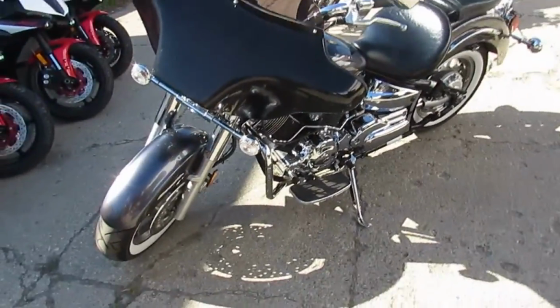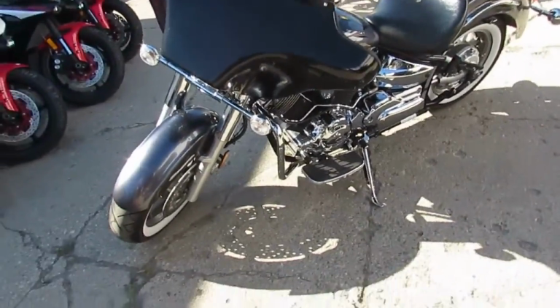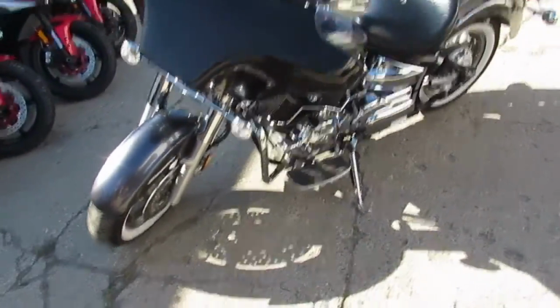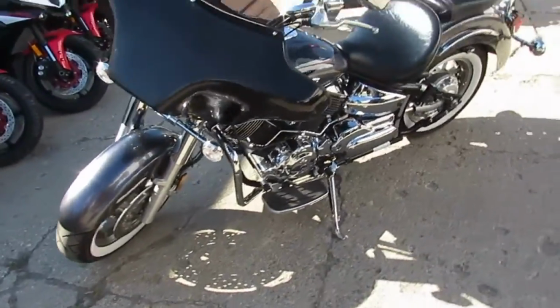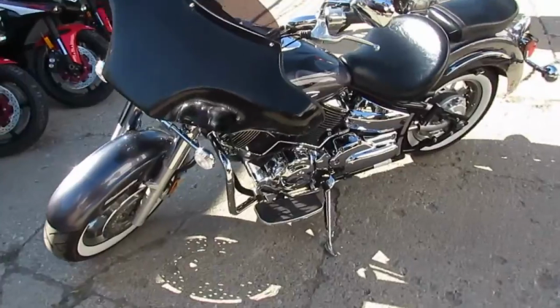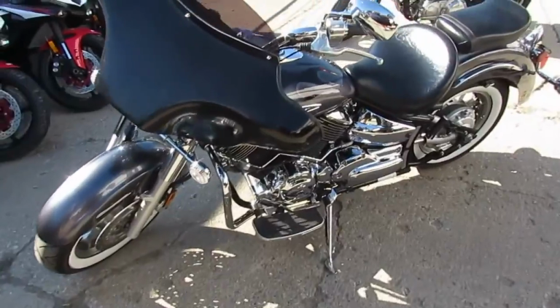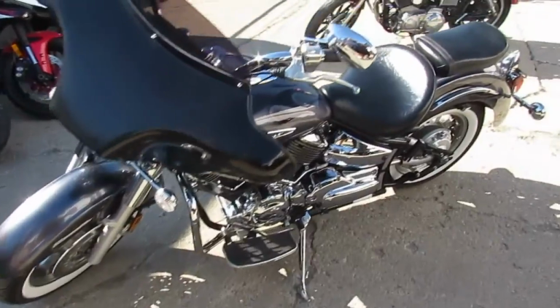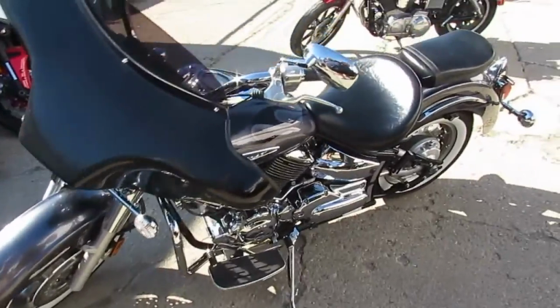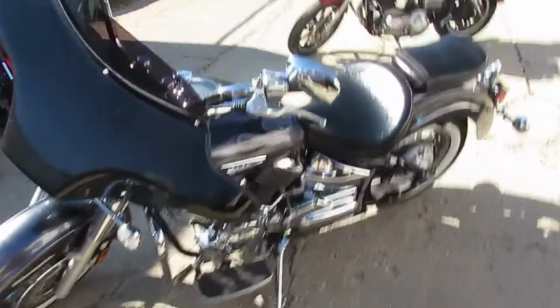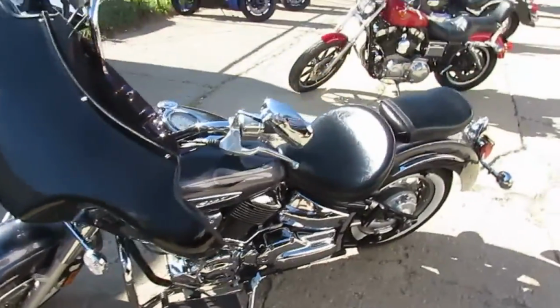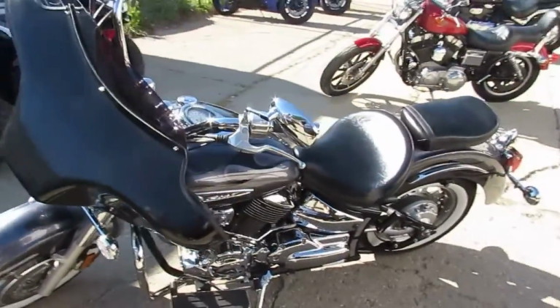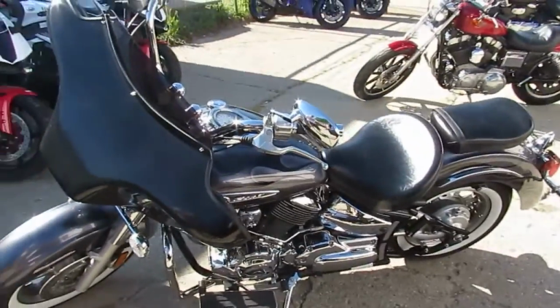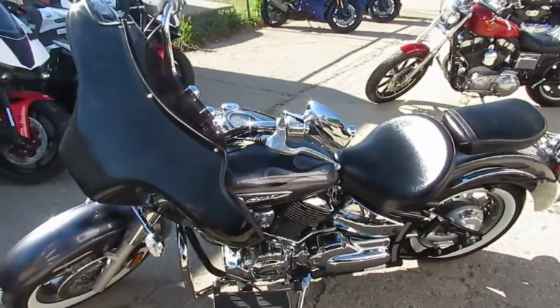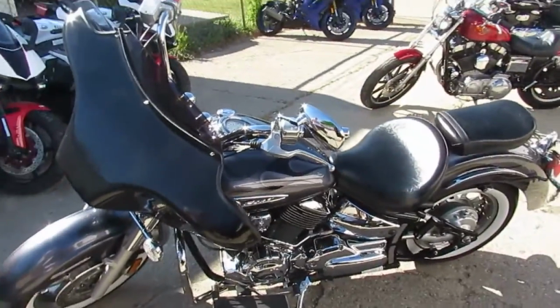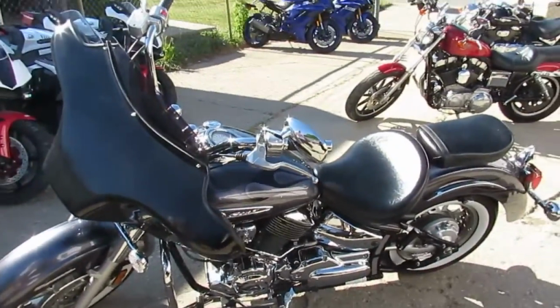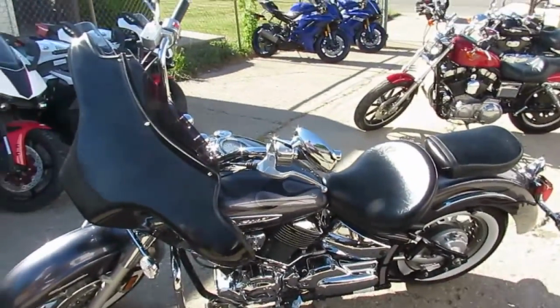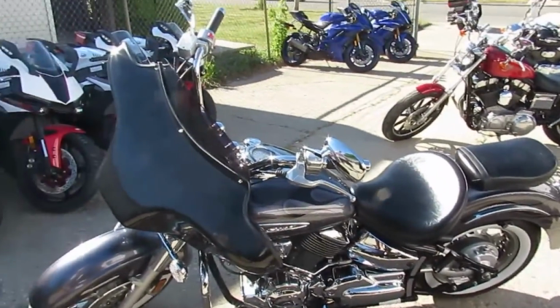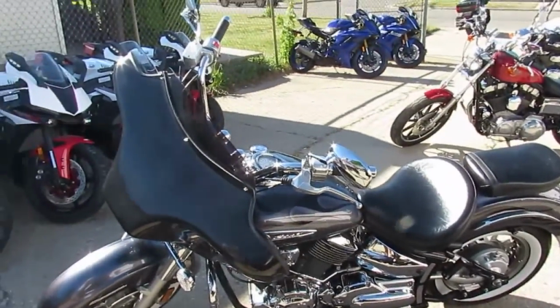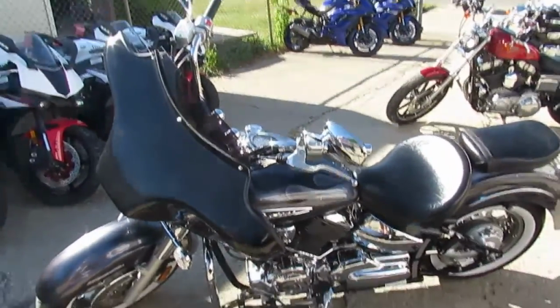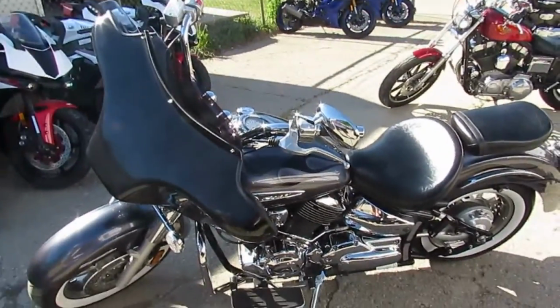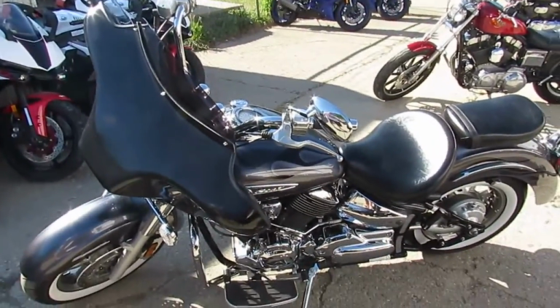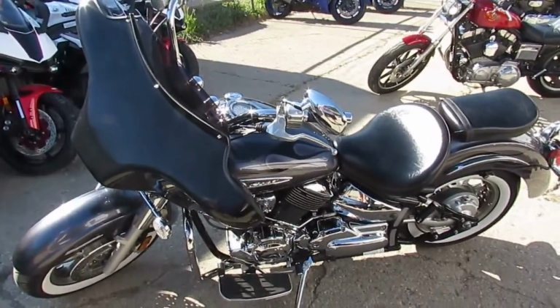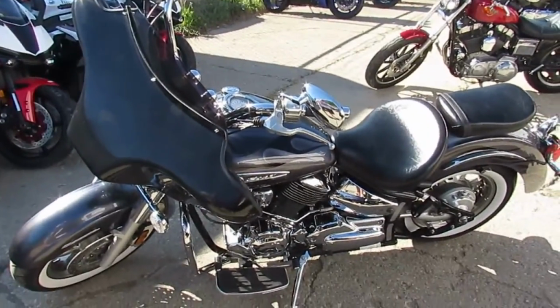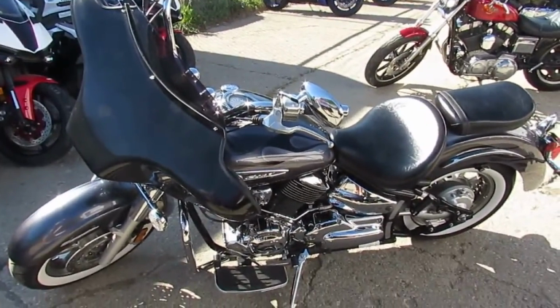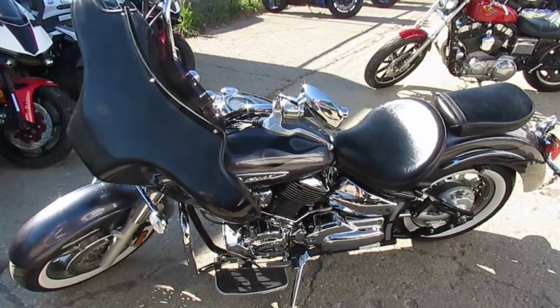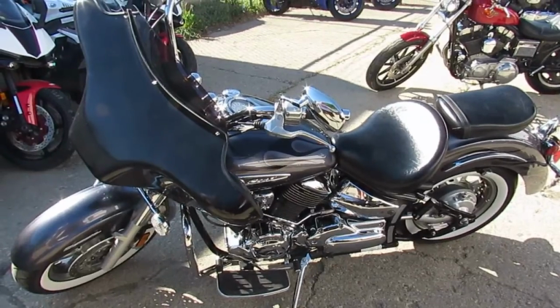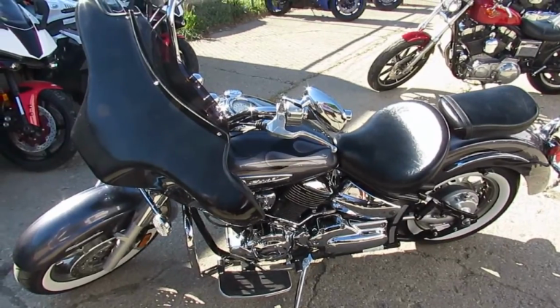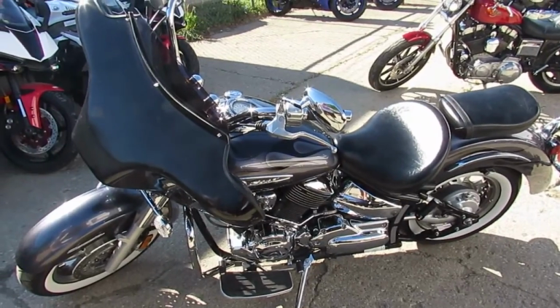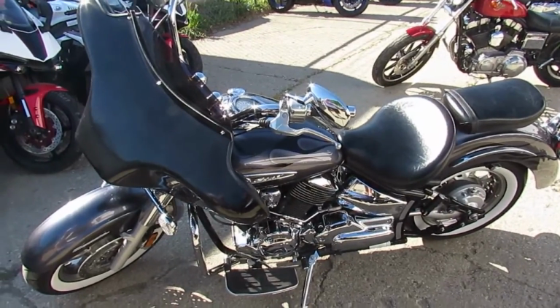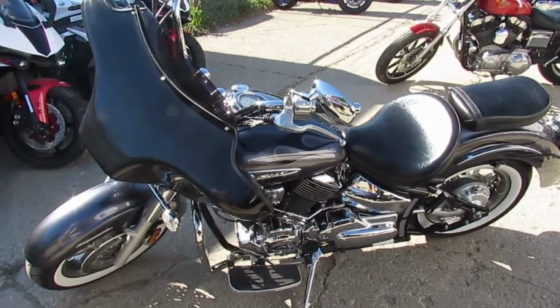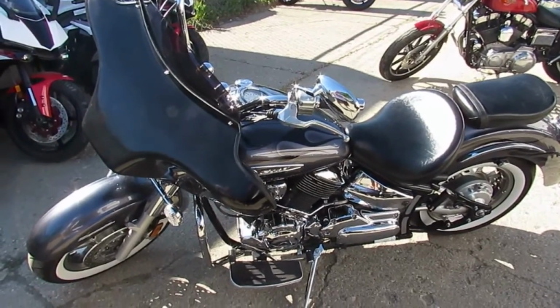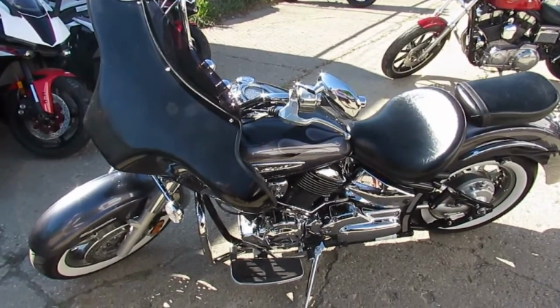$3,499 — this one won't be here long guys. We got over 600 used bikes. We got guaranteed financing, we got leasing programs — call today and you can ride today.